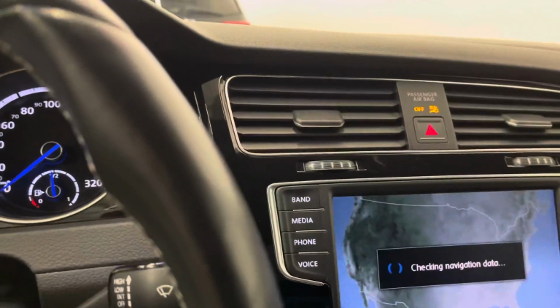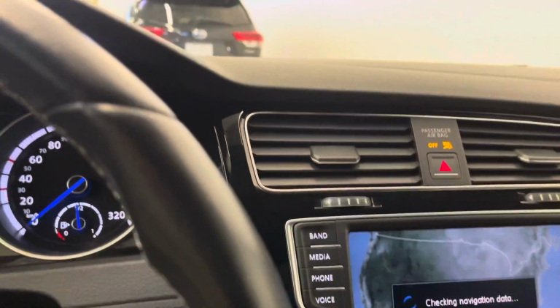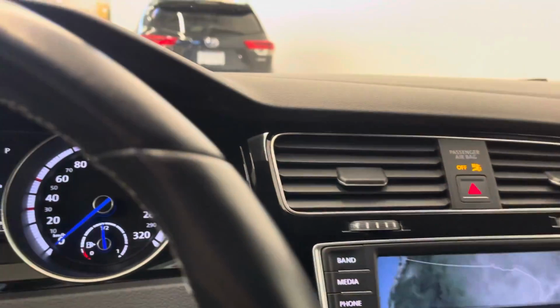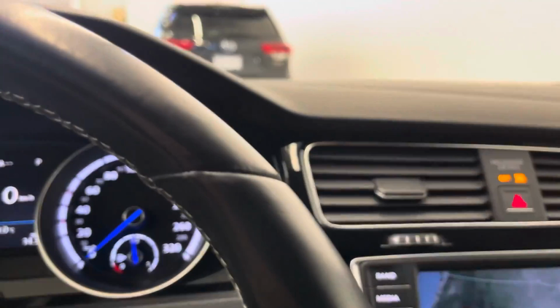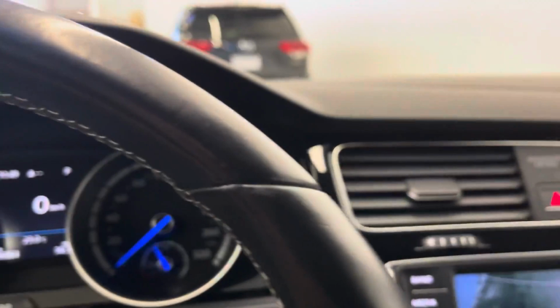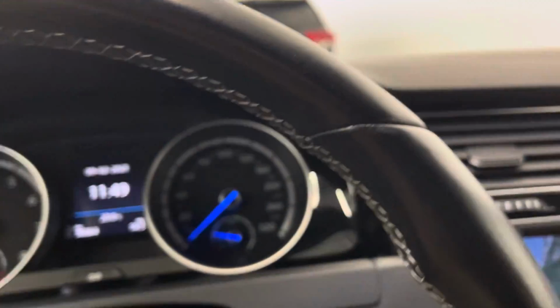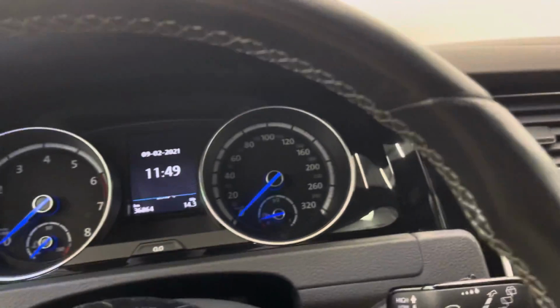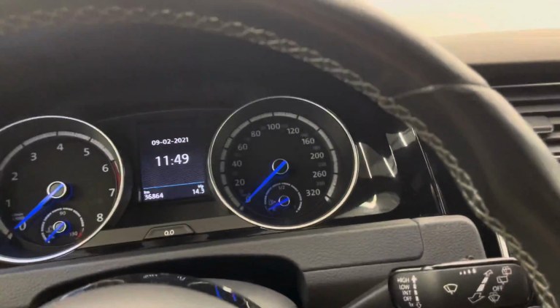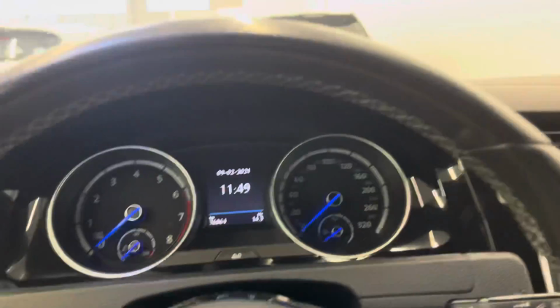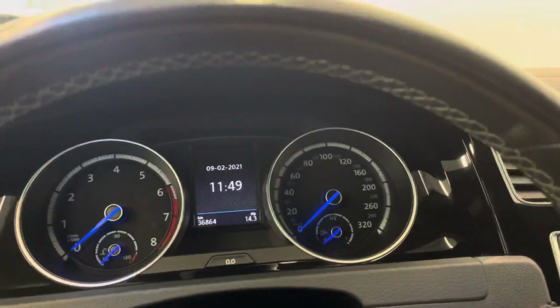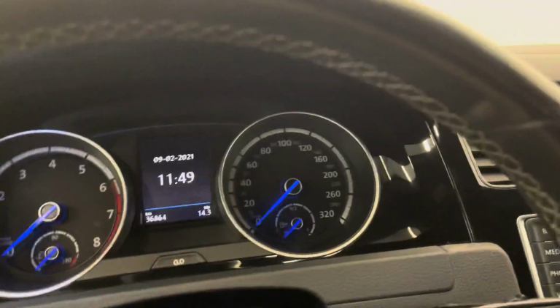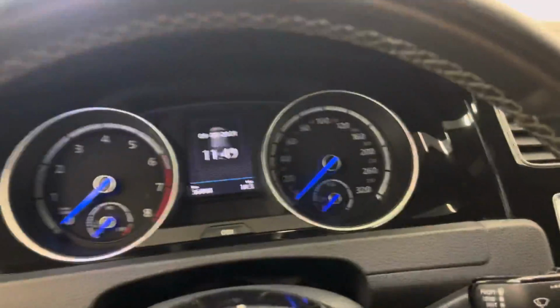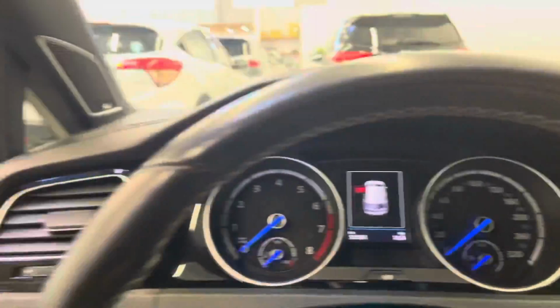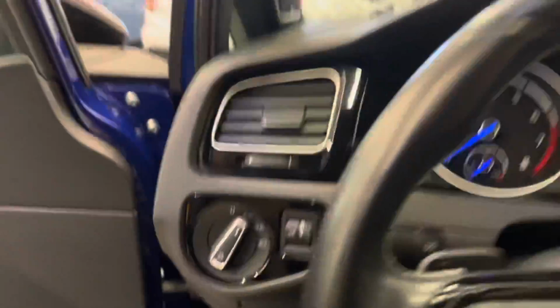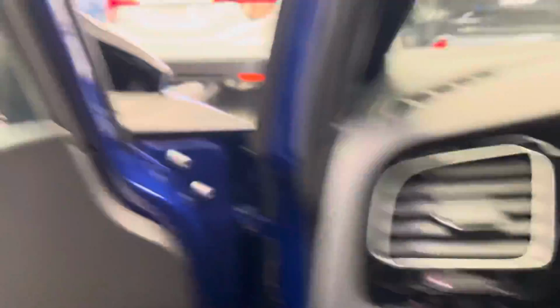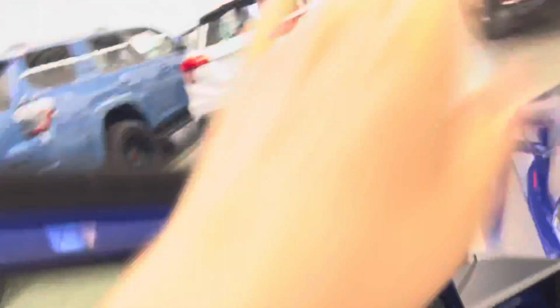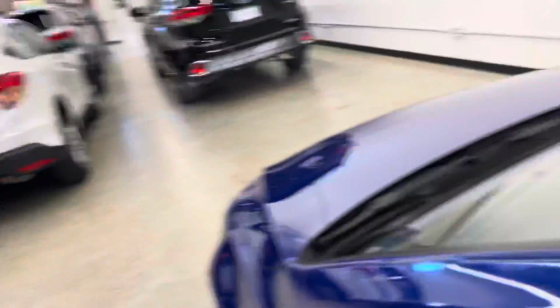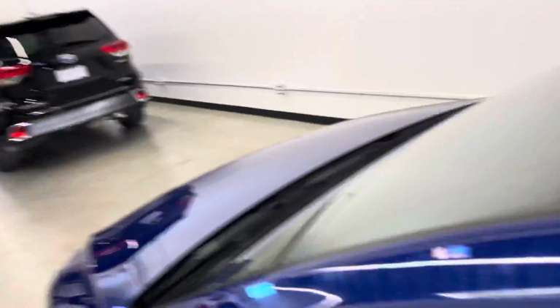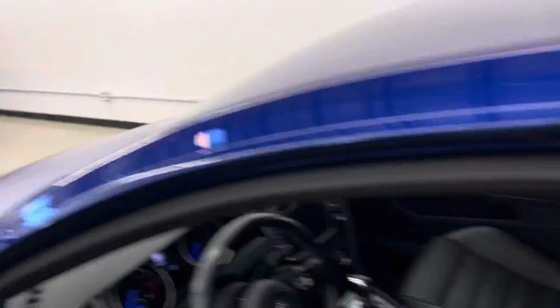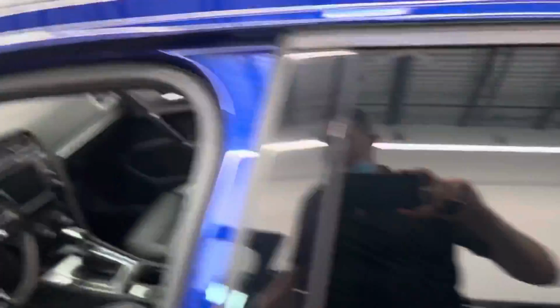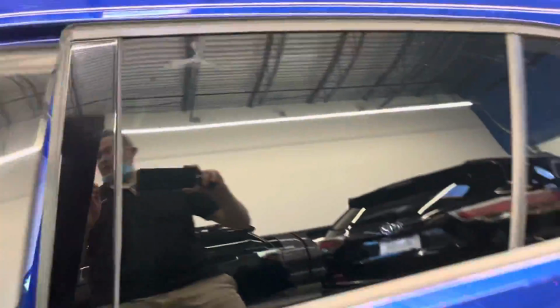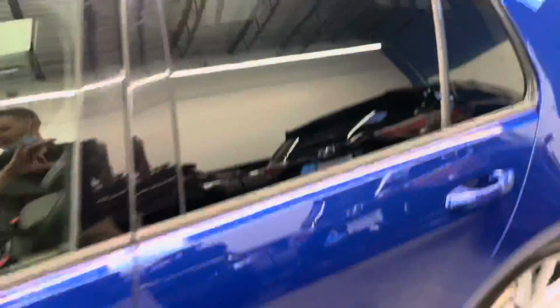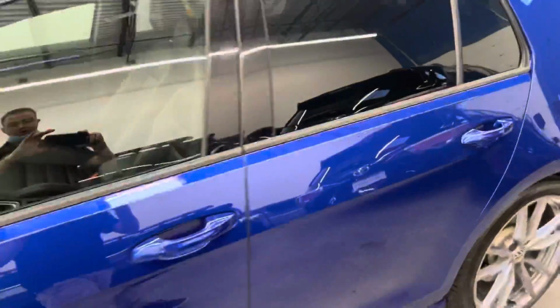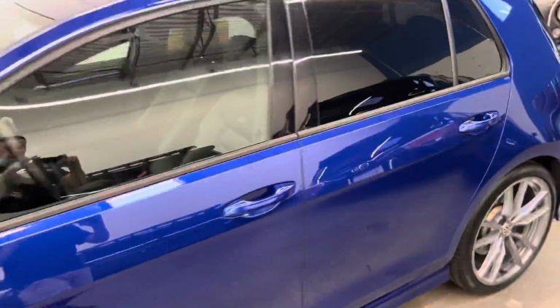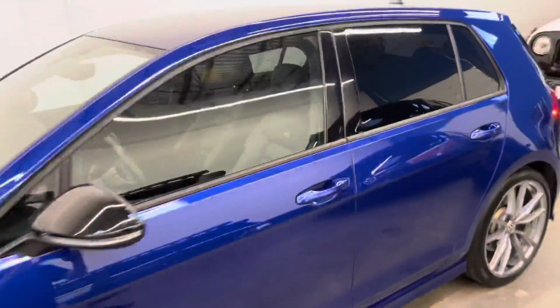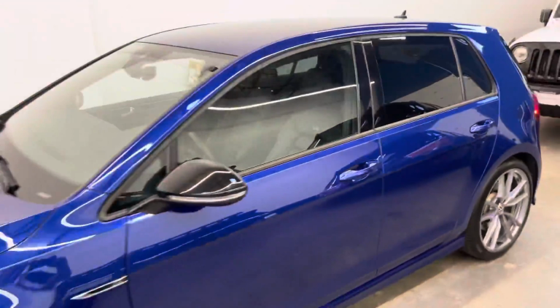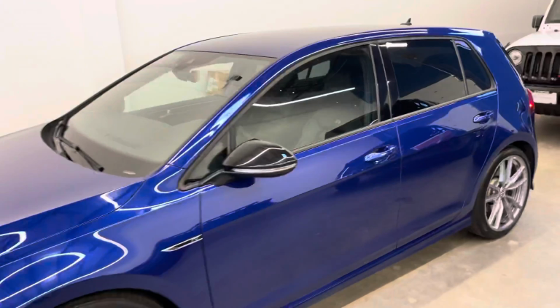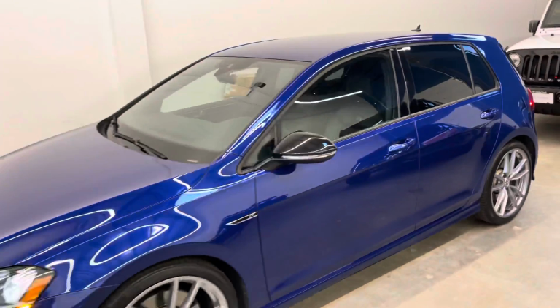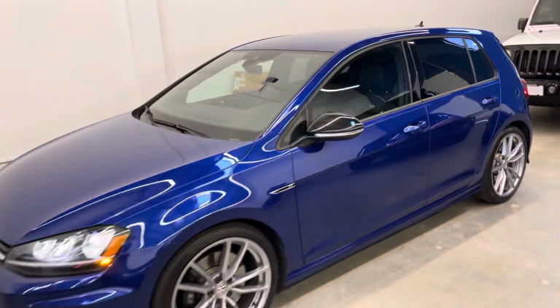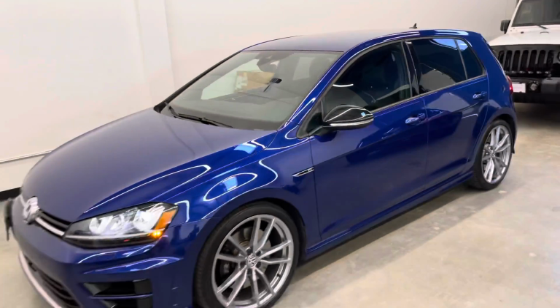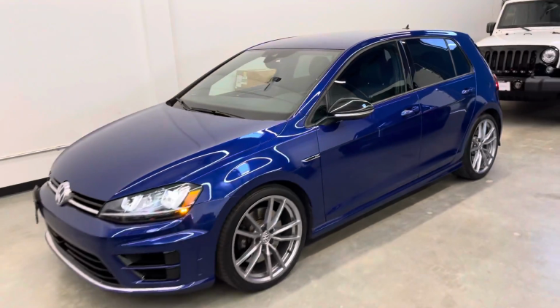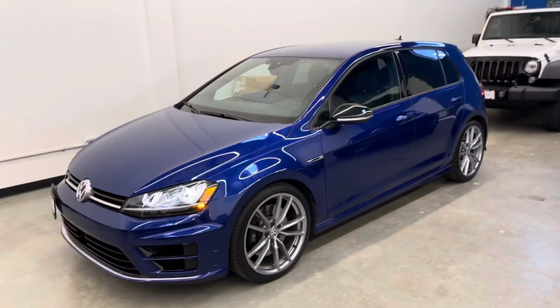We're huge fans of the Golf R at Dealershift — we've all driven one at some point. Really, really clean example here in this 2017 Golf R.